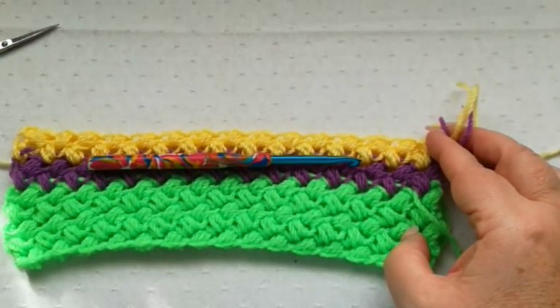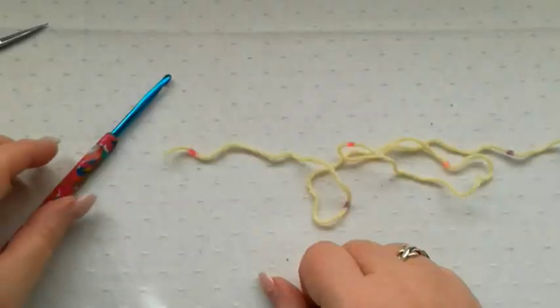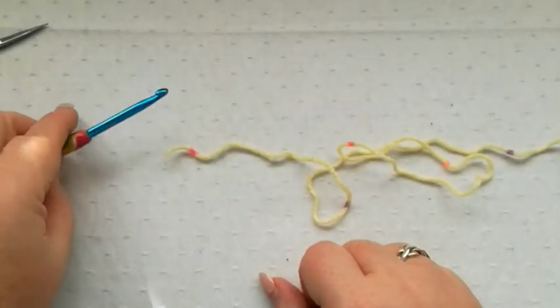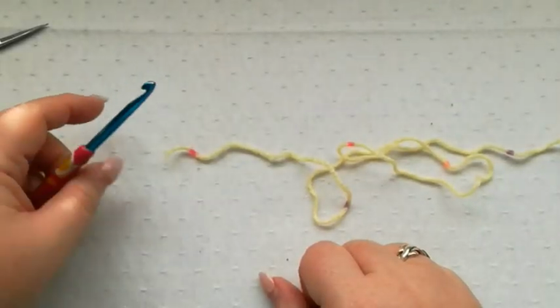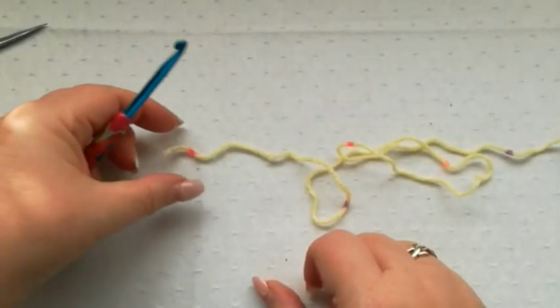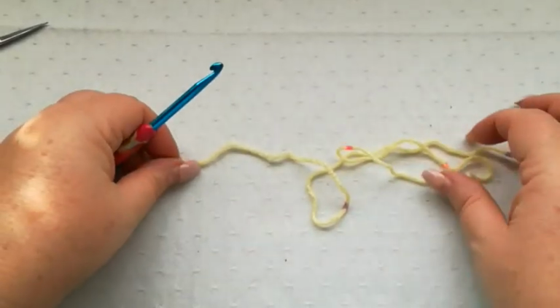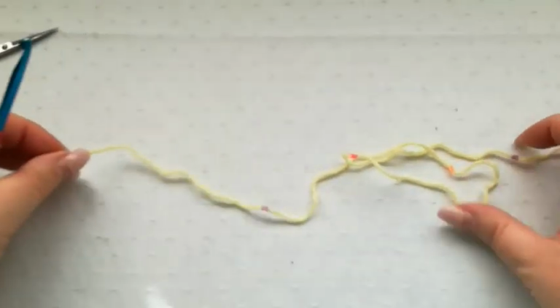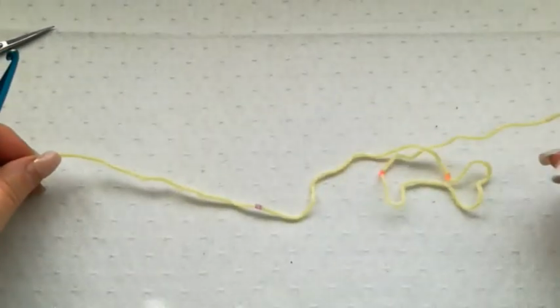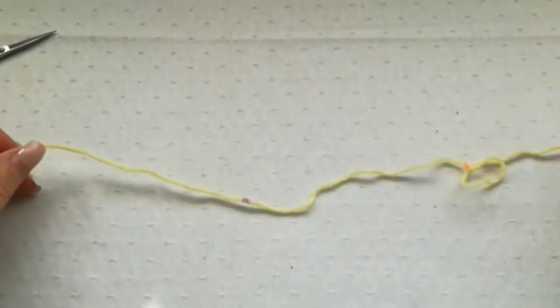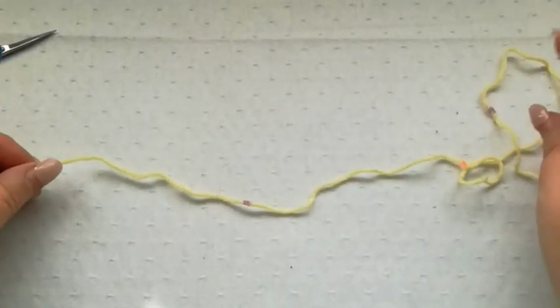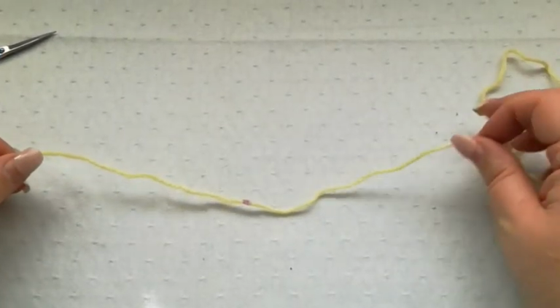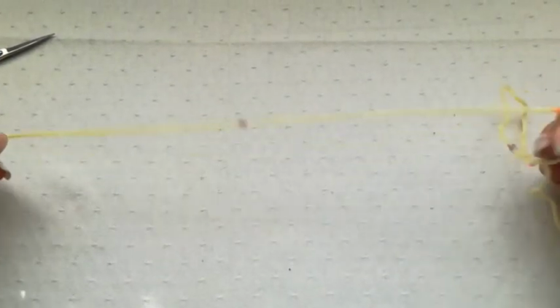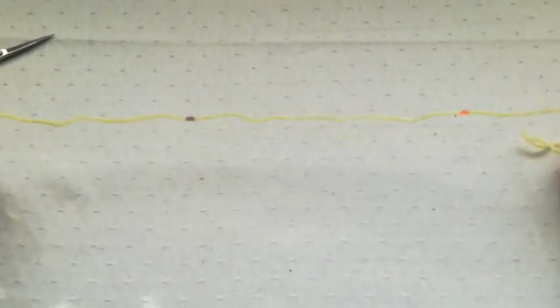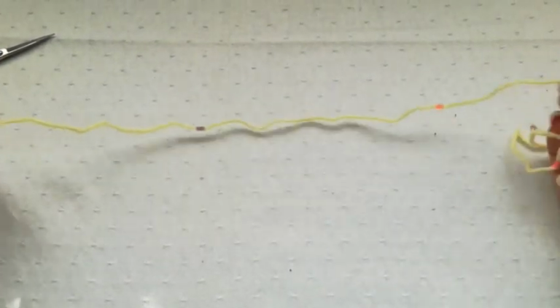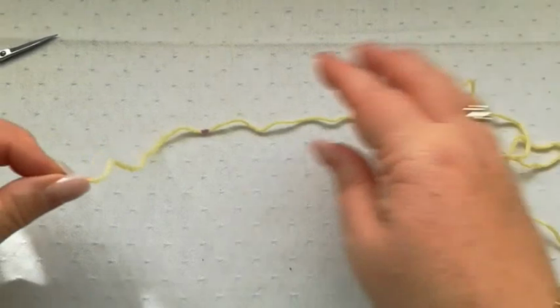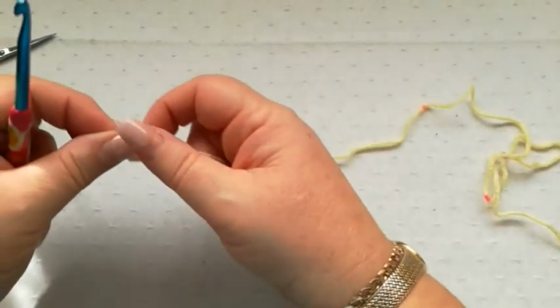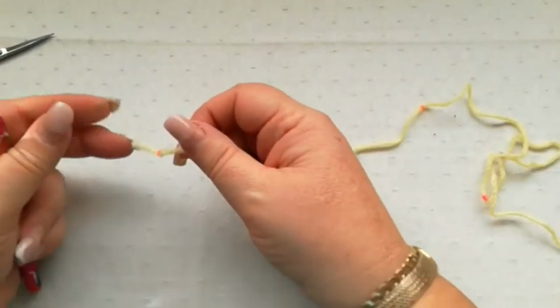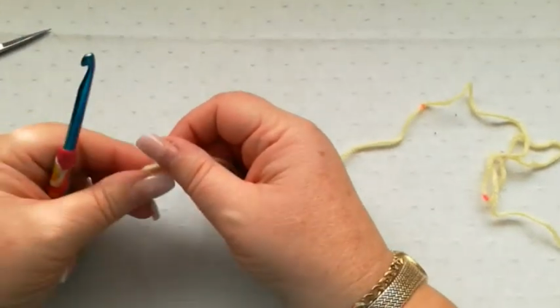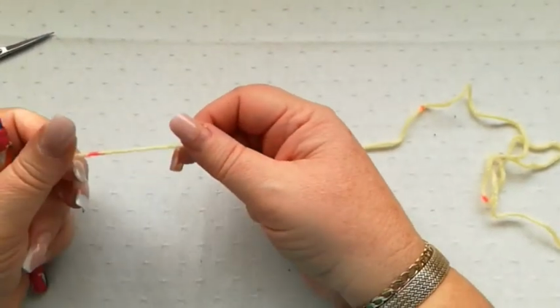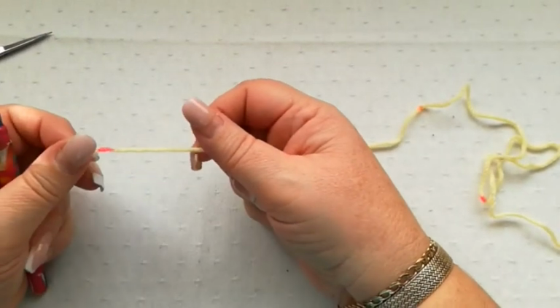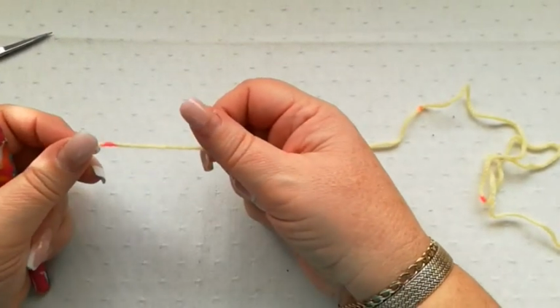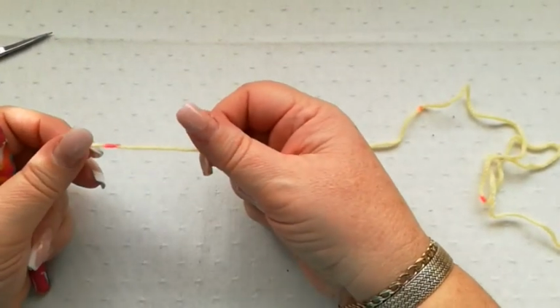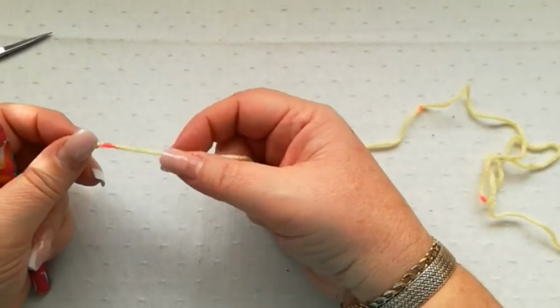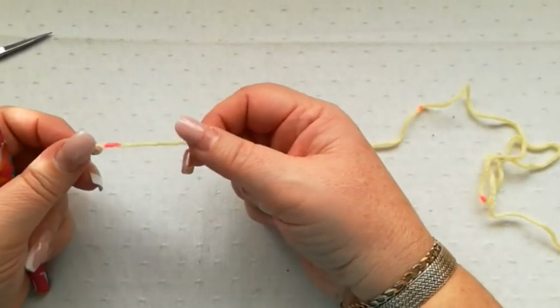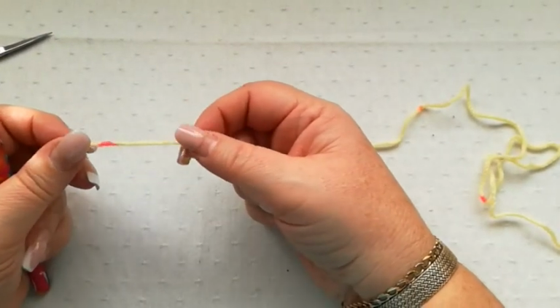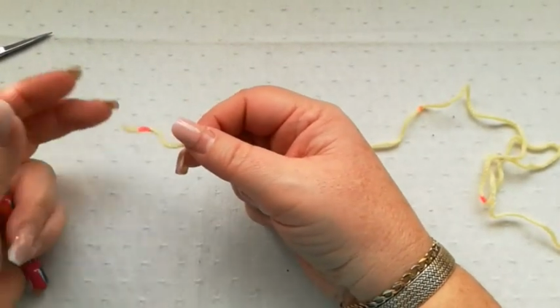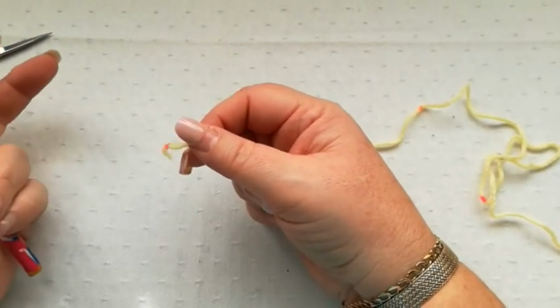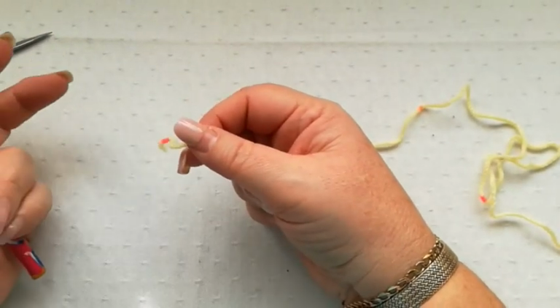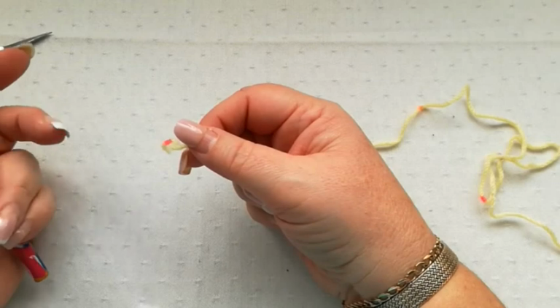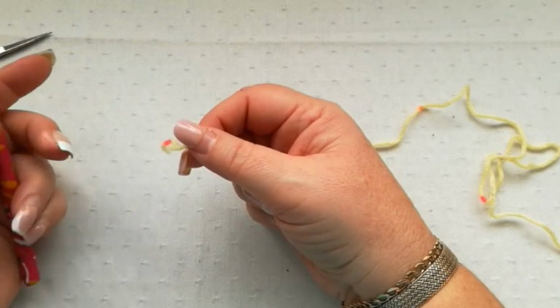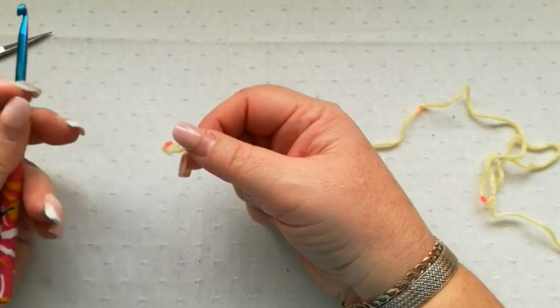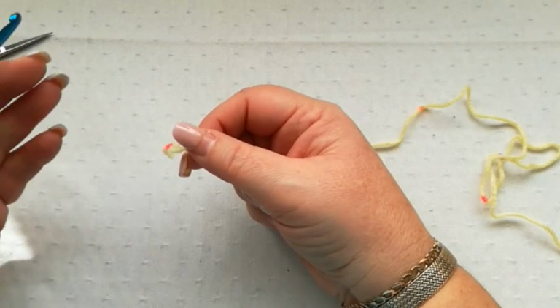The pattern works for any width of a blanket, if that's what you want to make with it, and the chain needs to be any number at all, as long as it's an odd number.